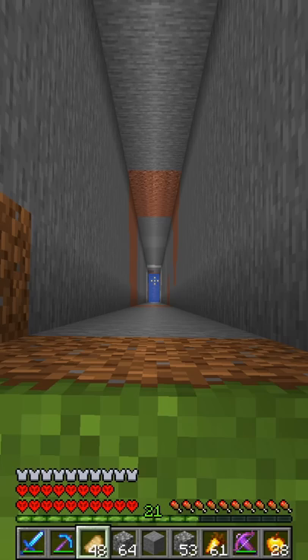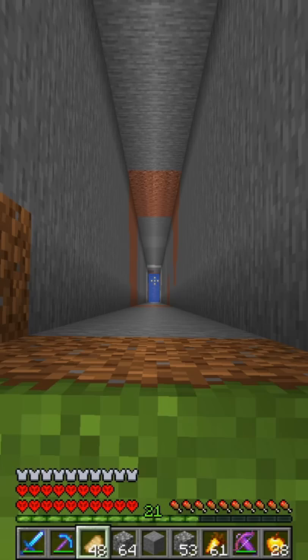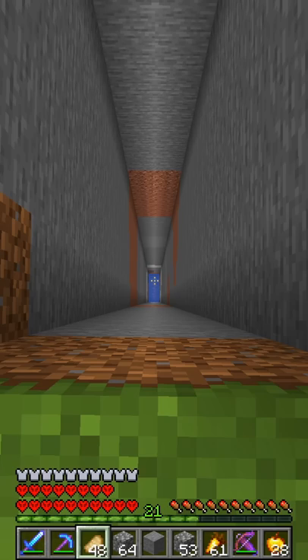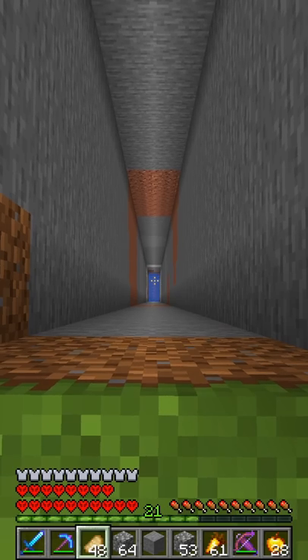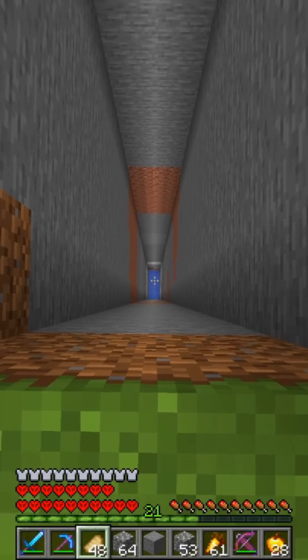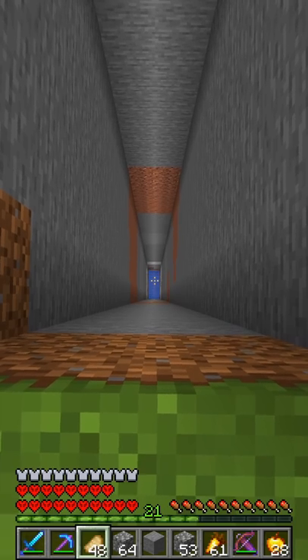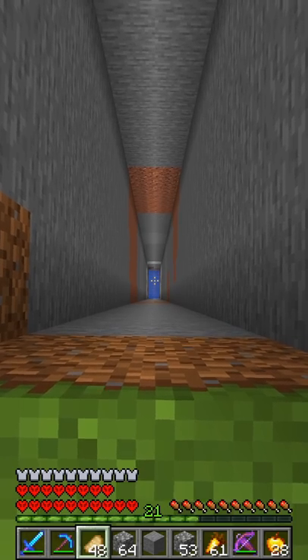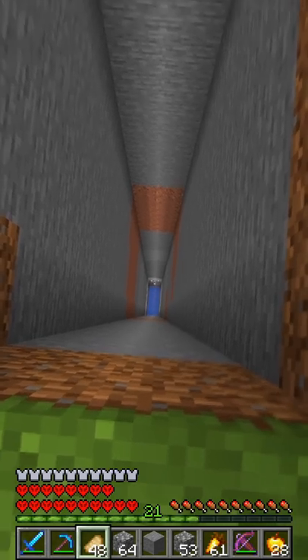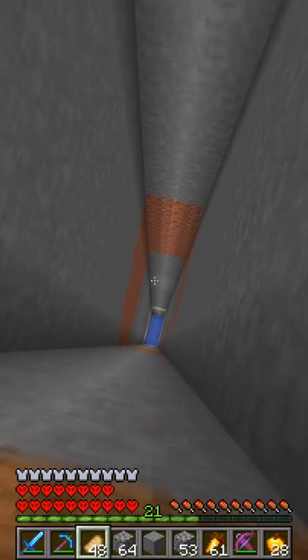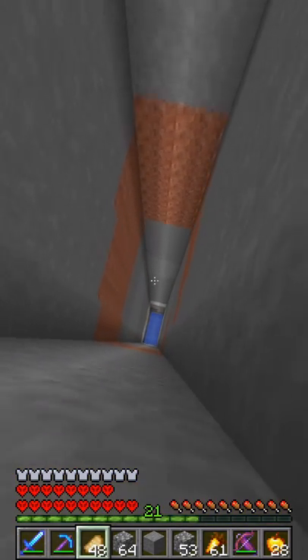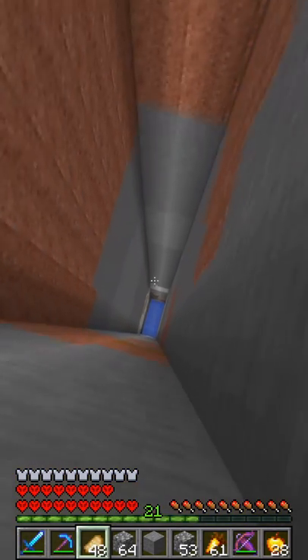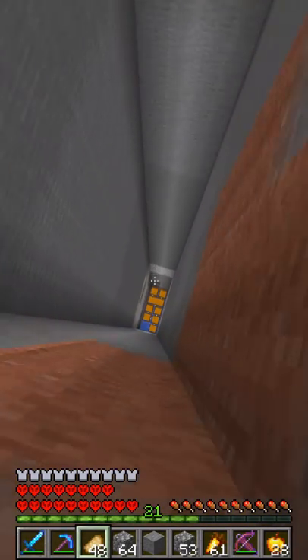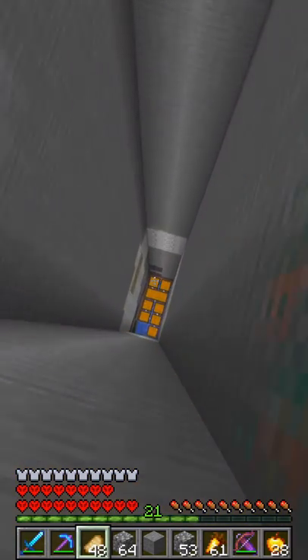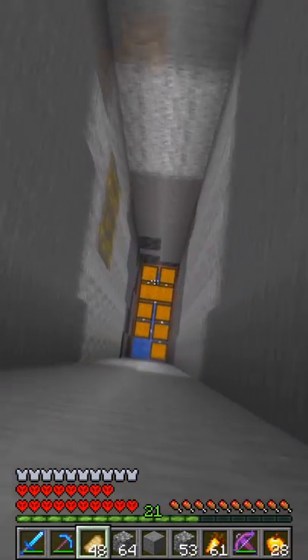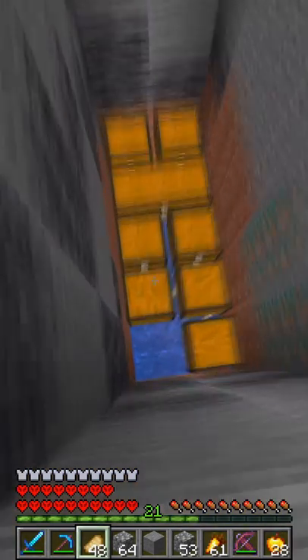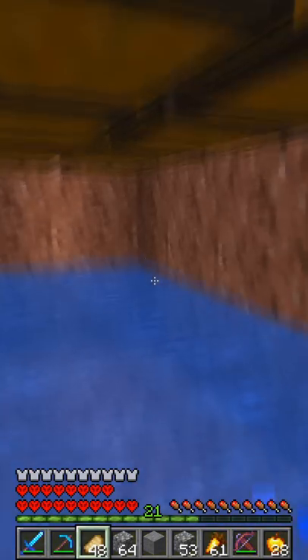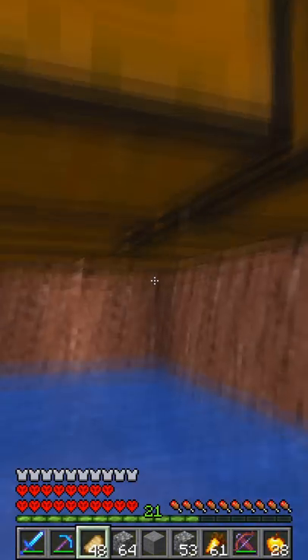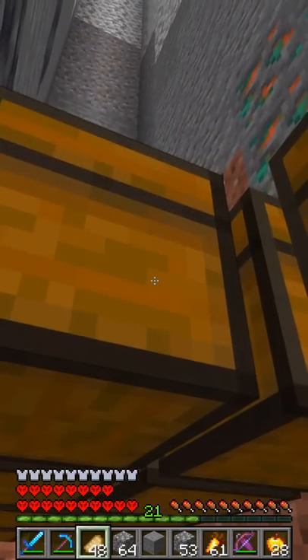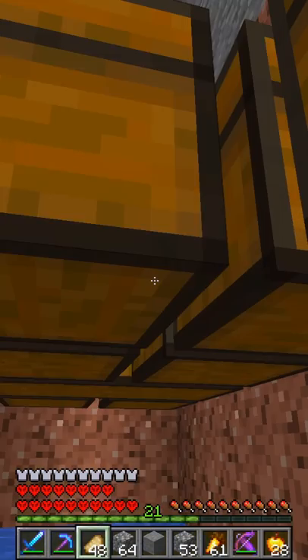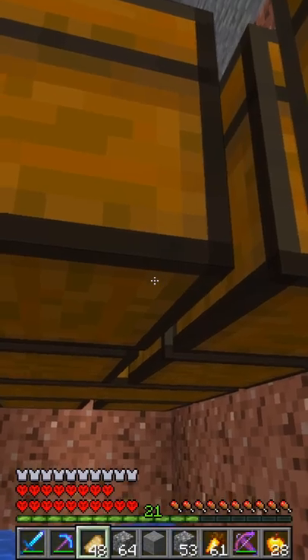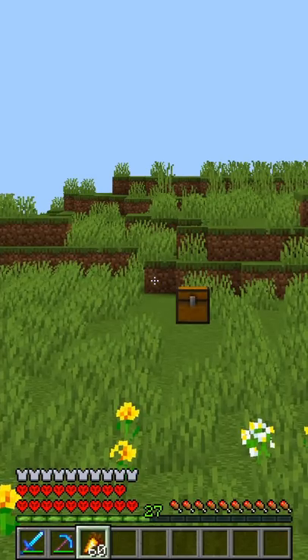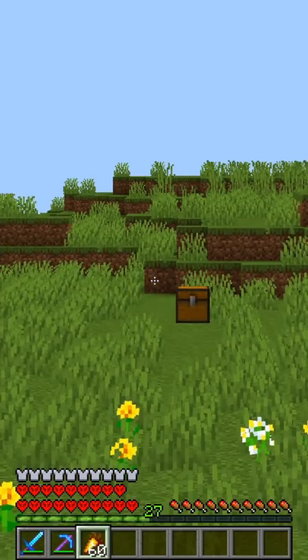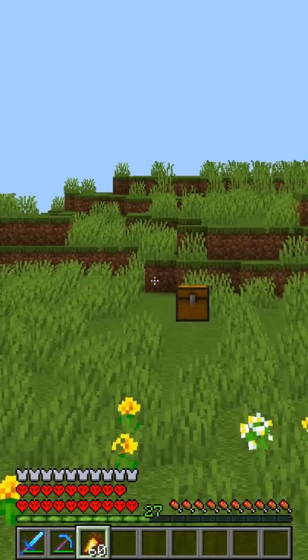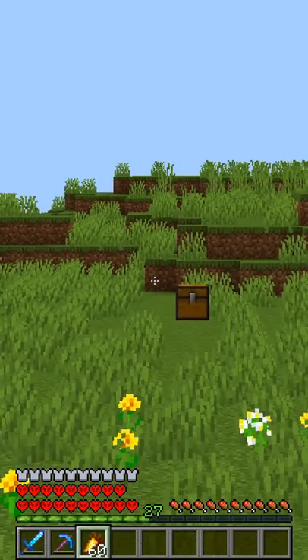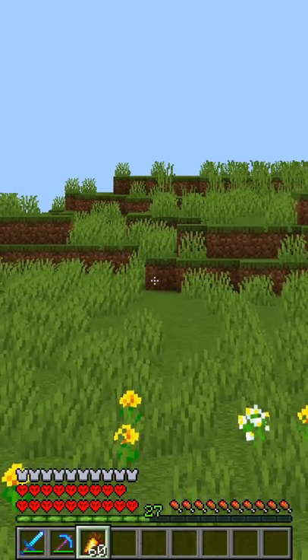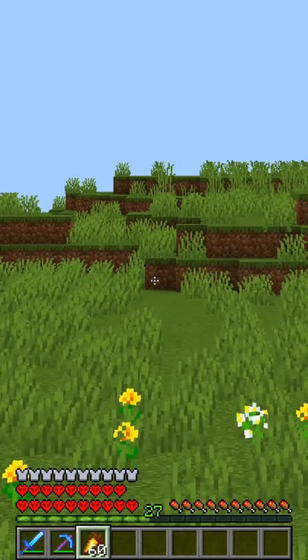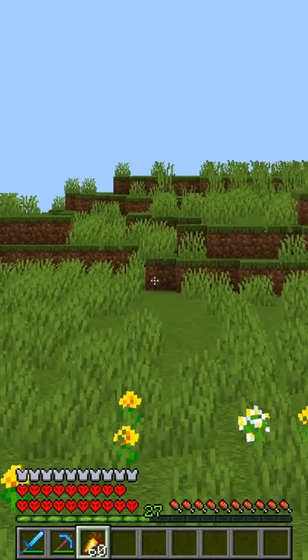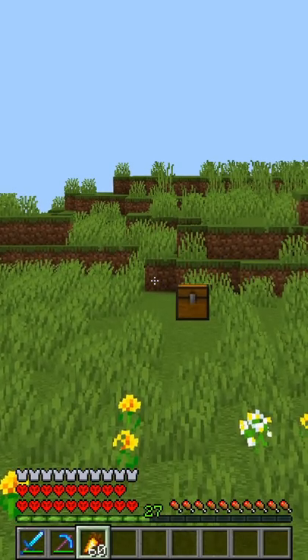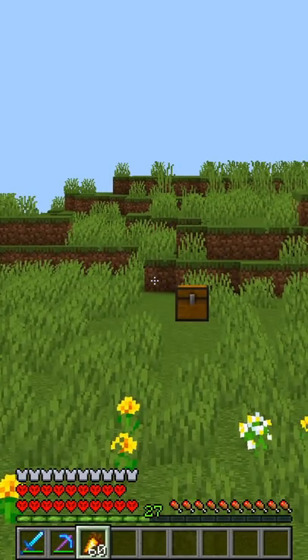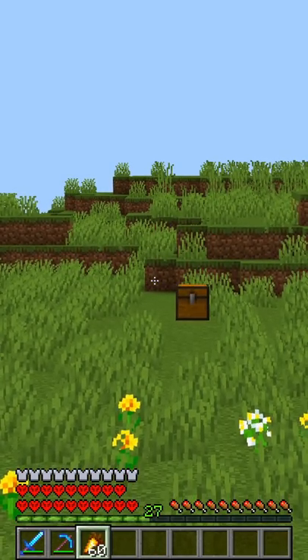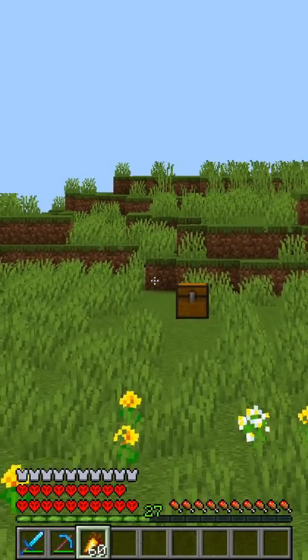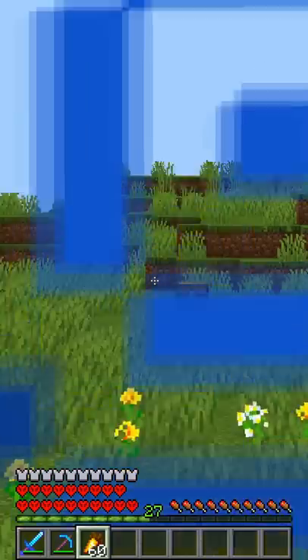It may look like this is safe to jump down, but as I go down you're gonna see that chest start to appear. This is because on Minecraft, chests only render when you're 50 blocks away from them.